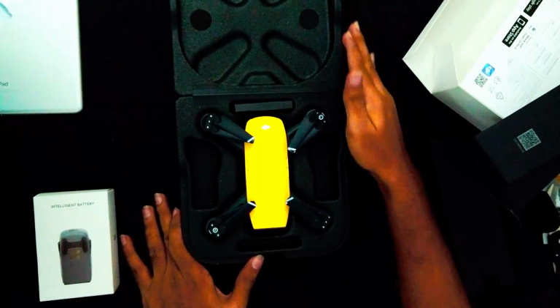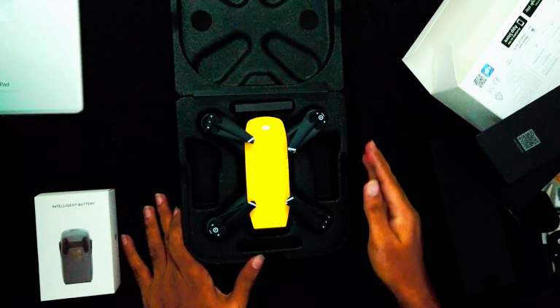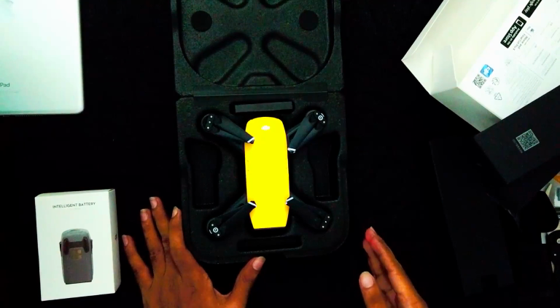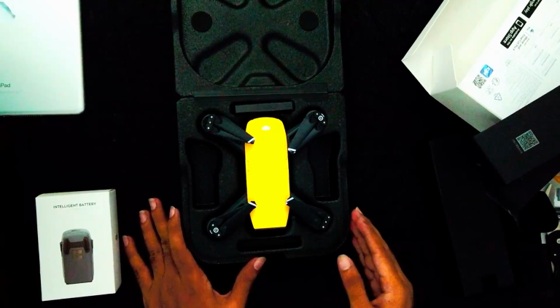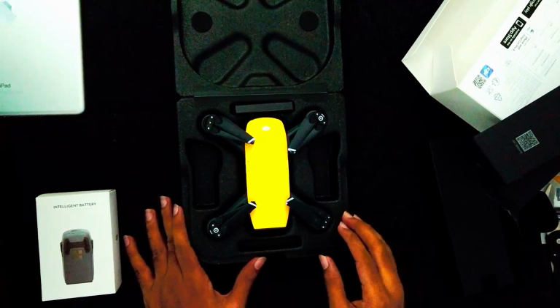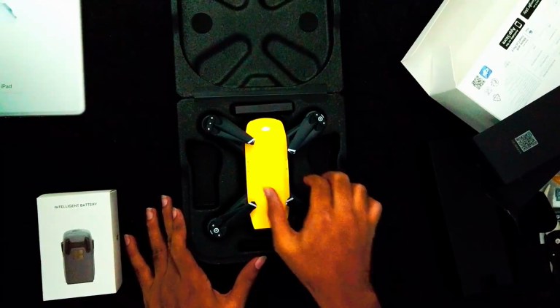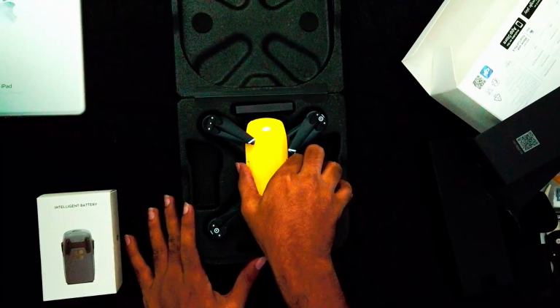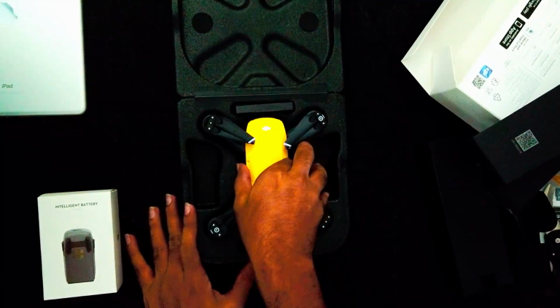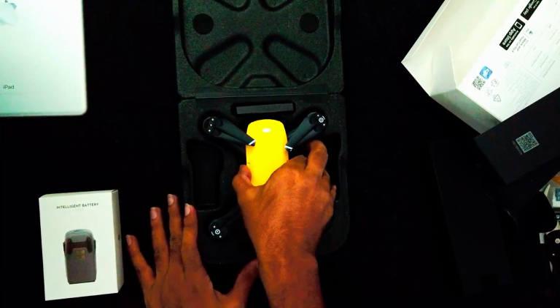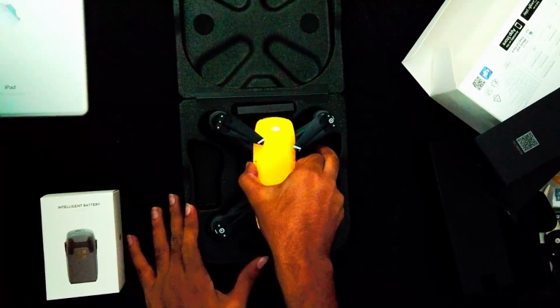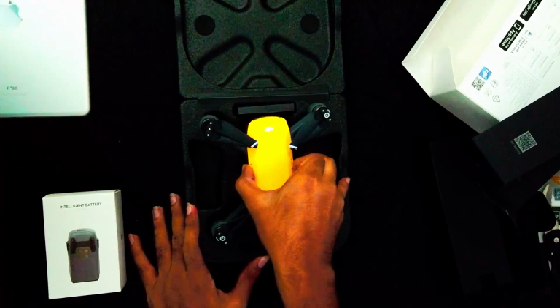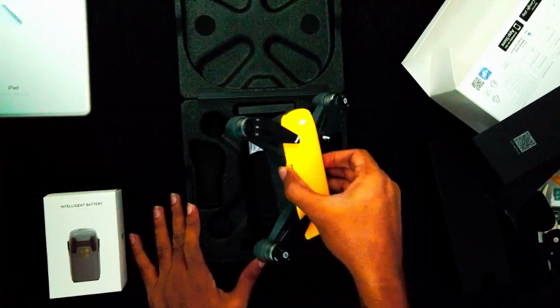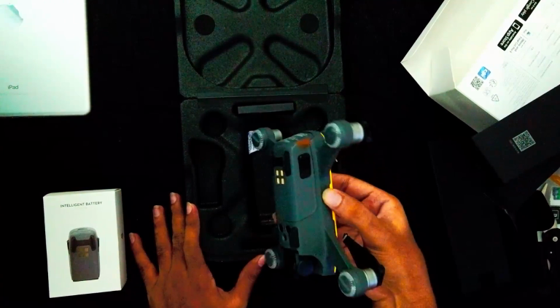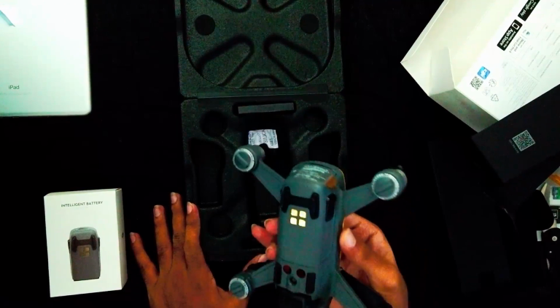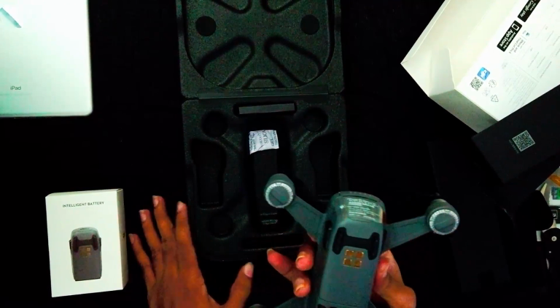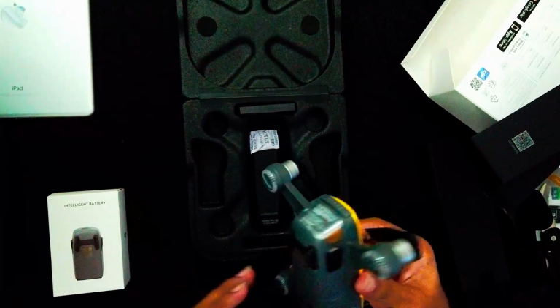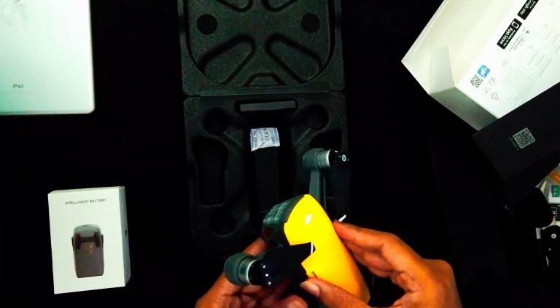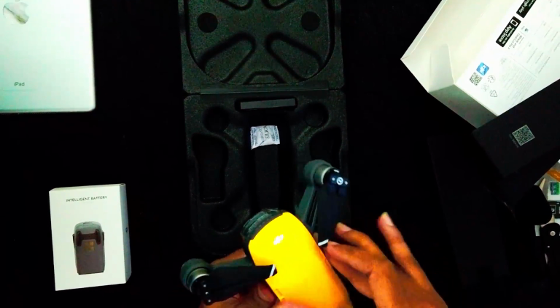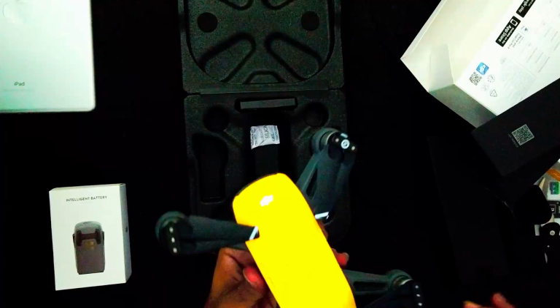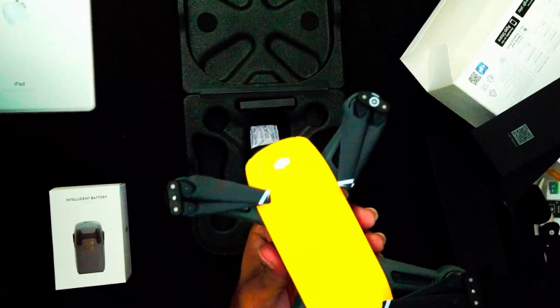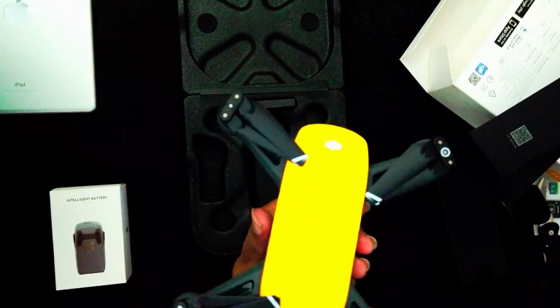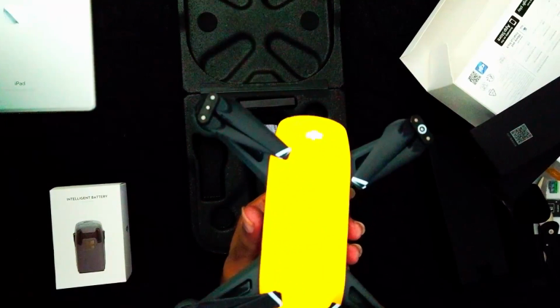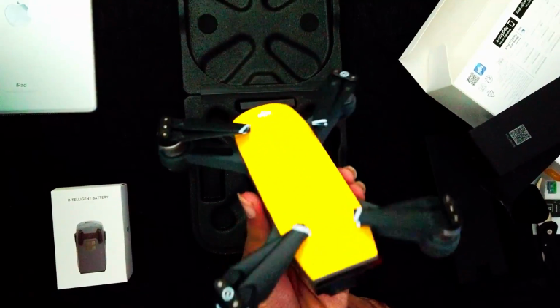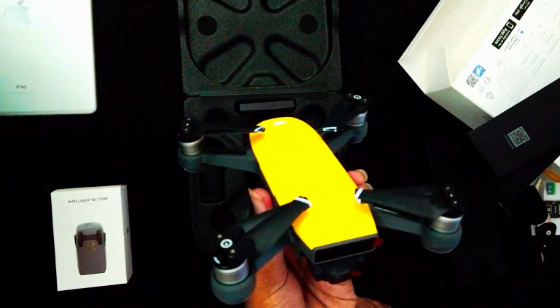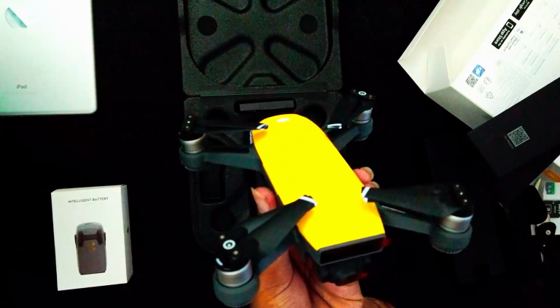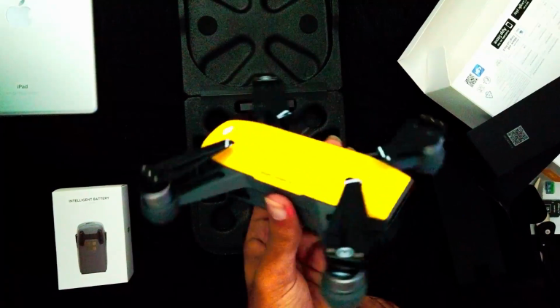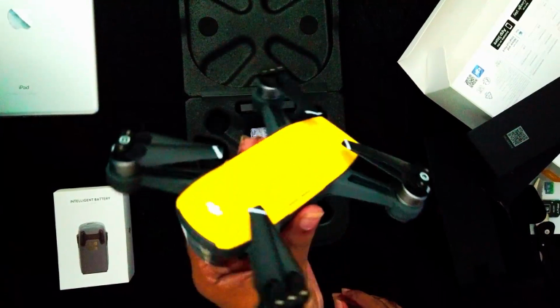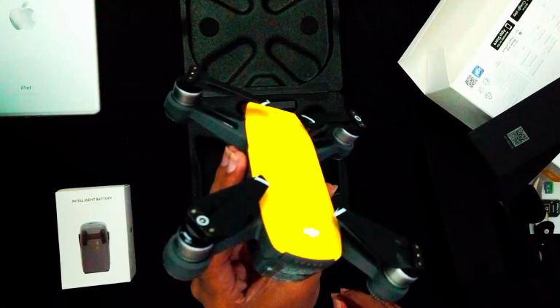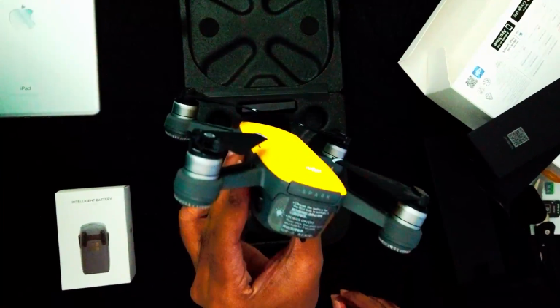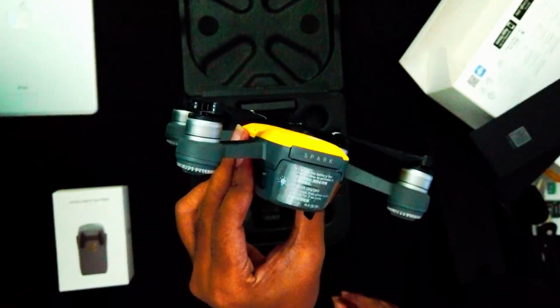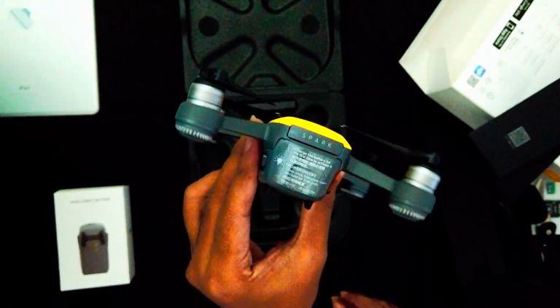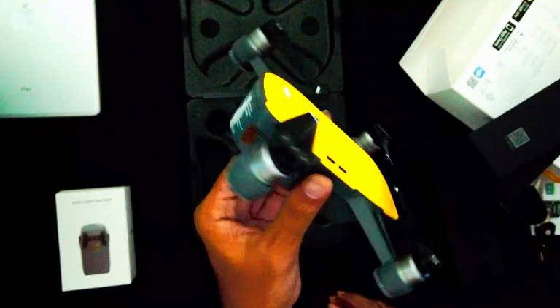That's my DJI Spark — my new, first DJI Spark. And this is the one.